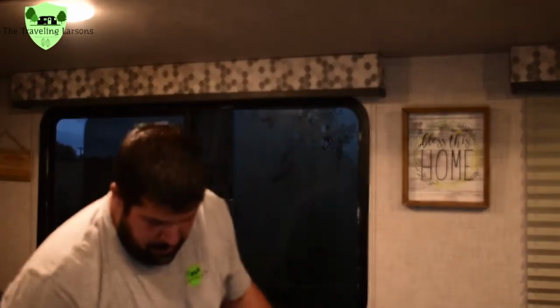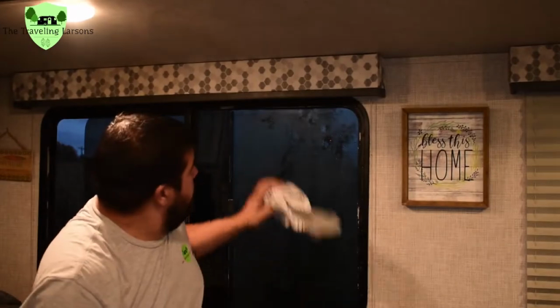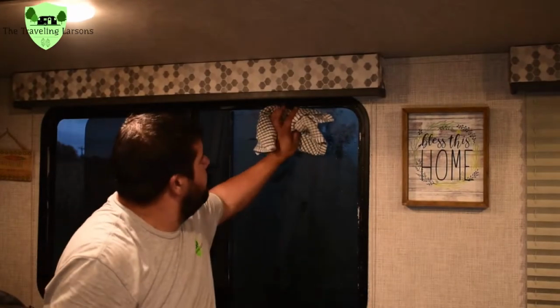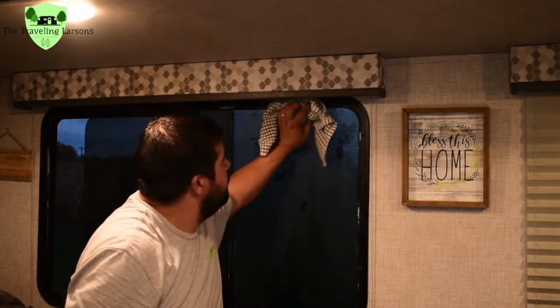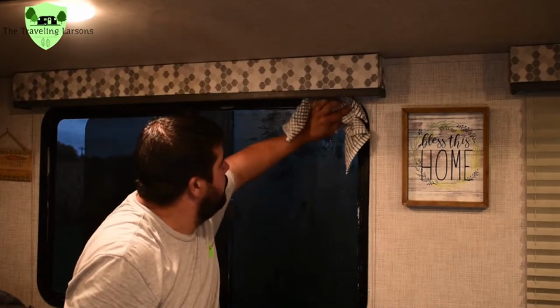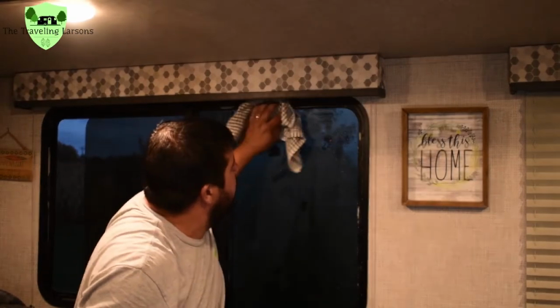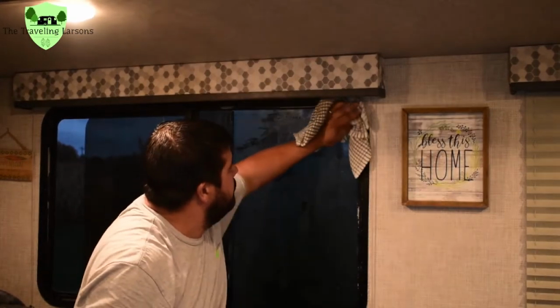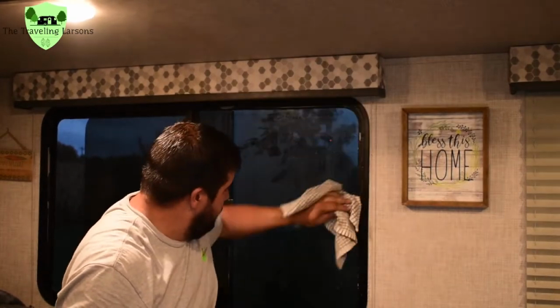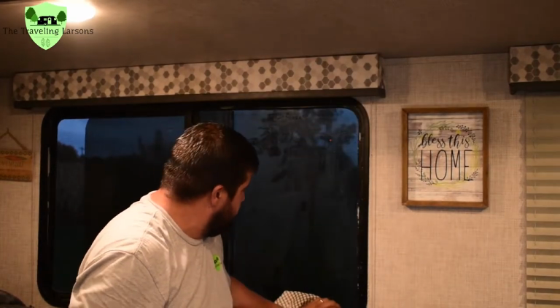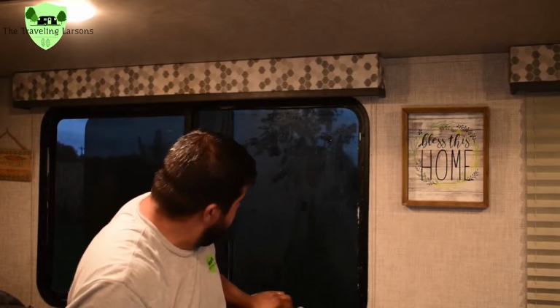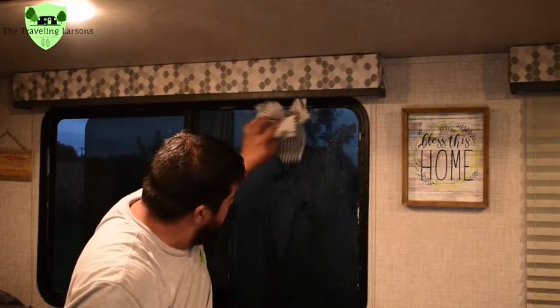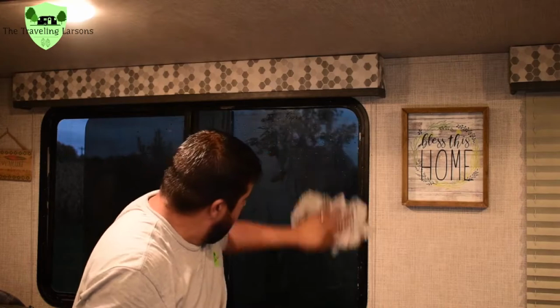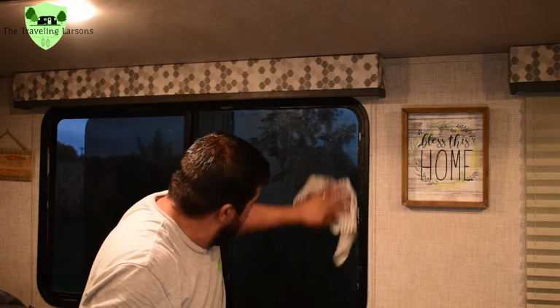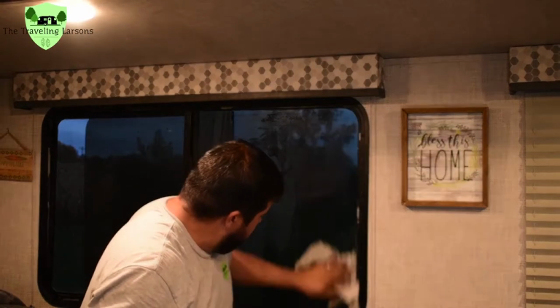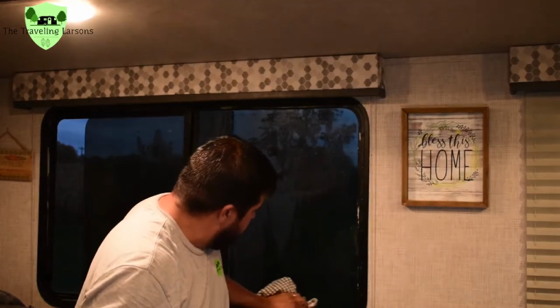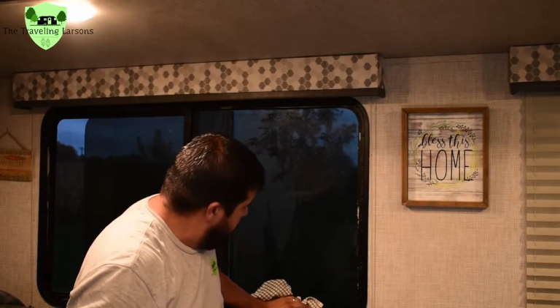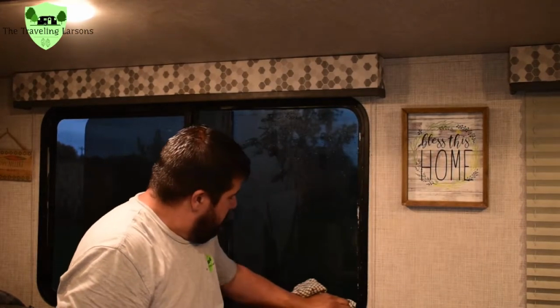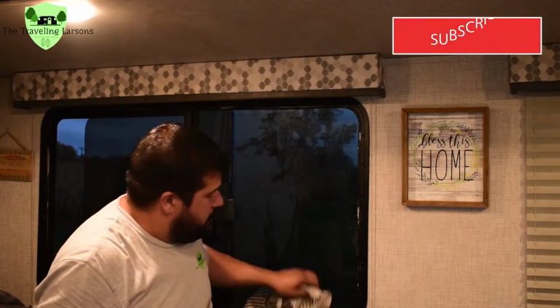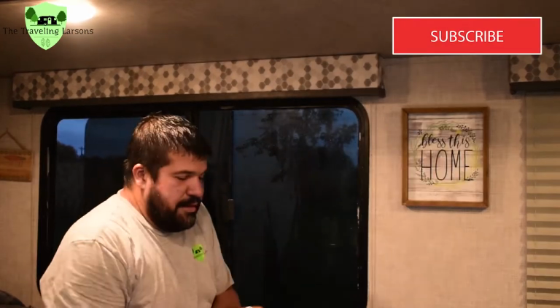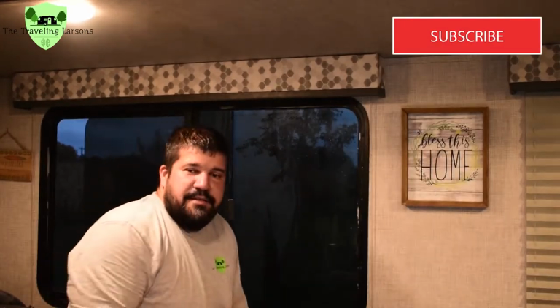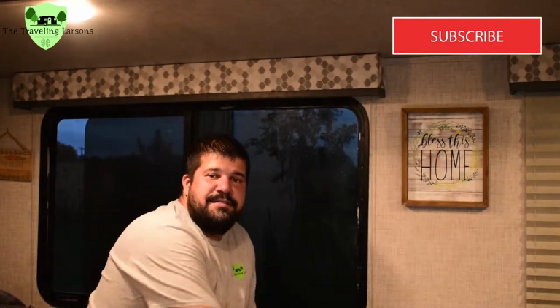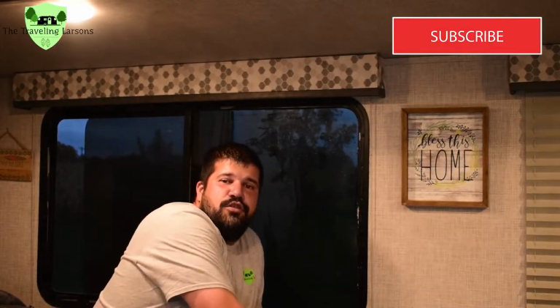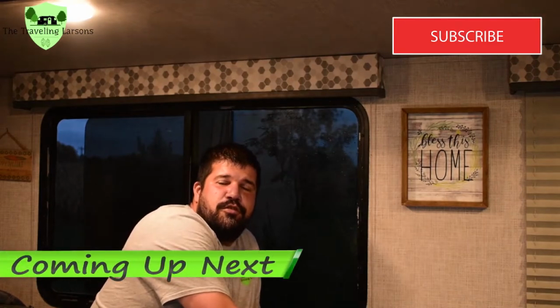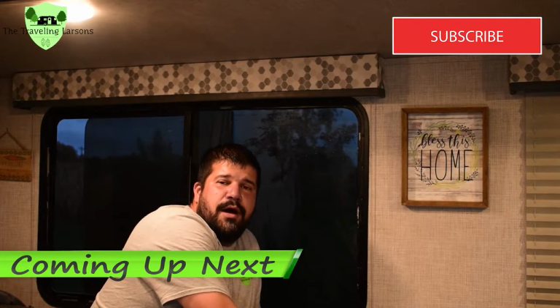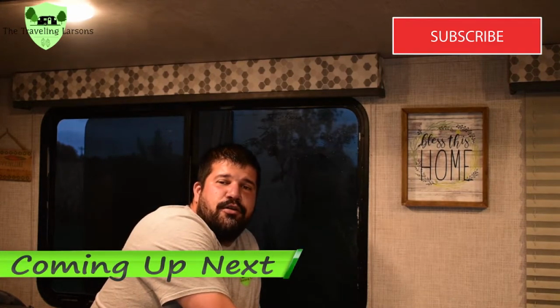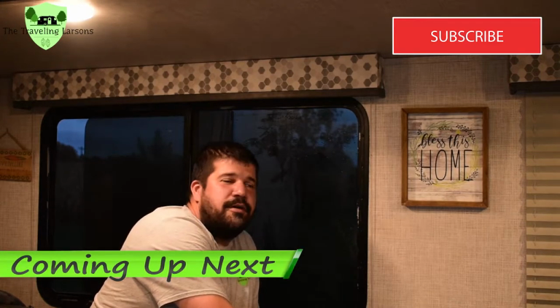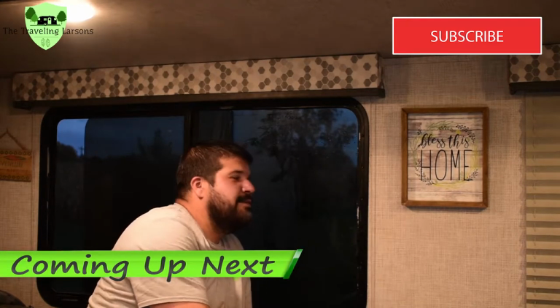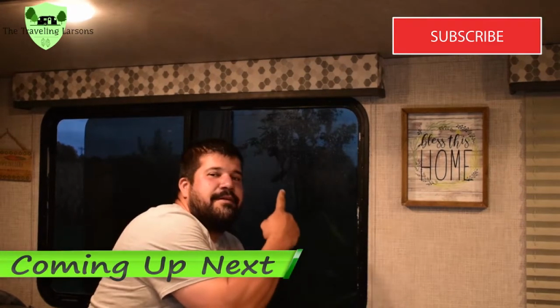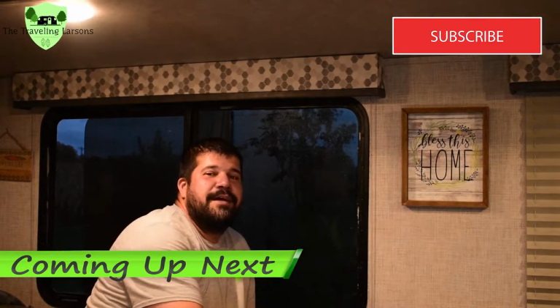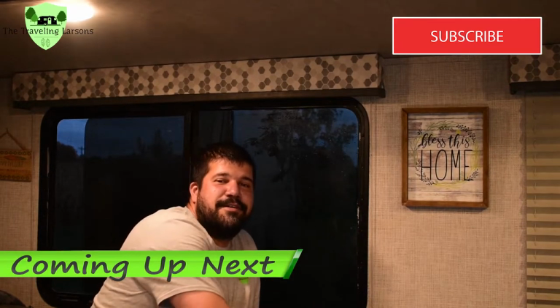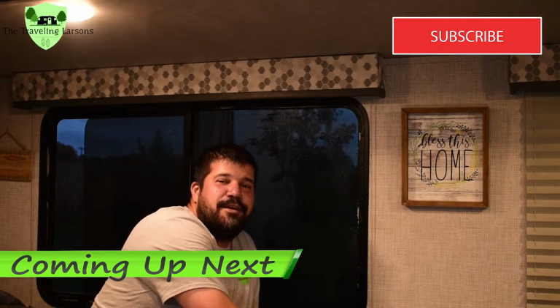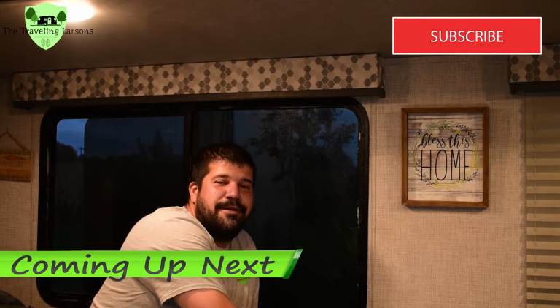Did it close up that gap there? Oh yeah, it did. Nice. So we'll see what that does. Stay tuned to part two of how to fix your leaky RV window.